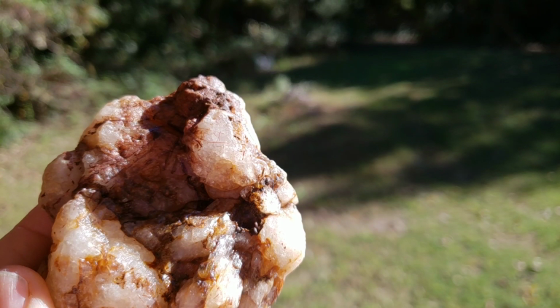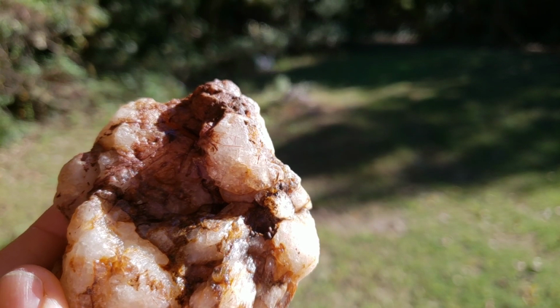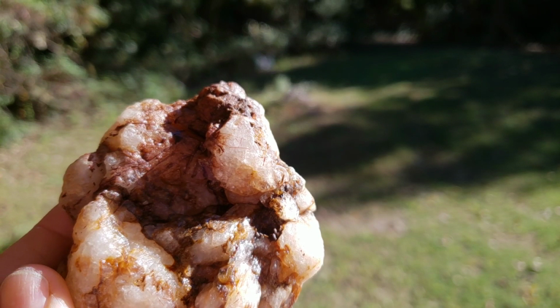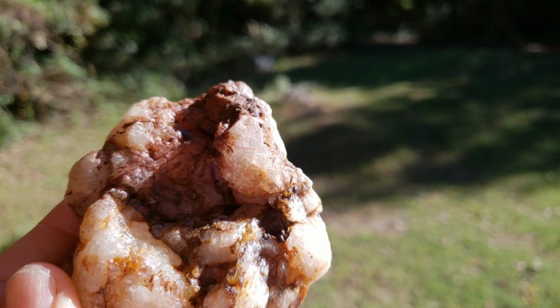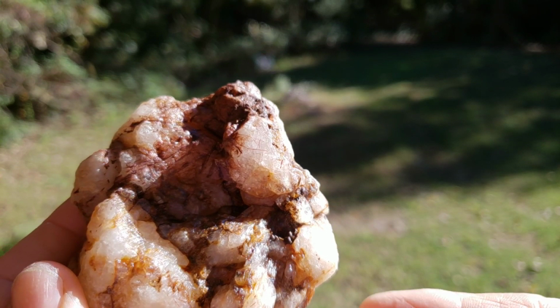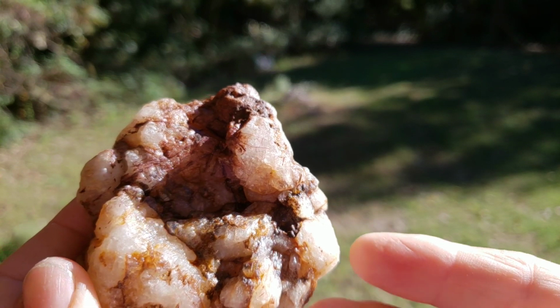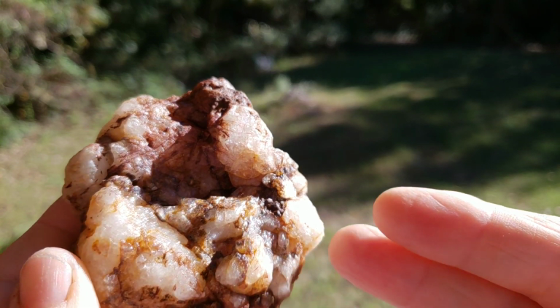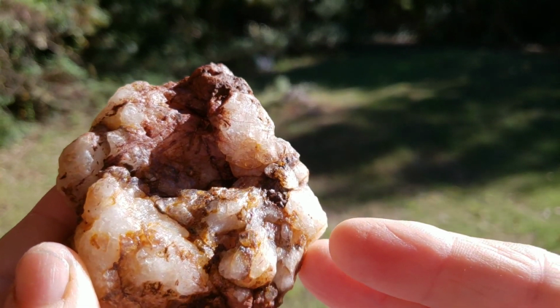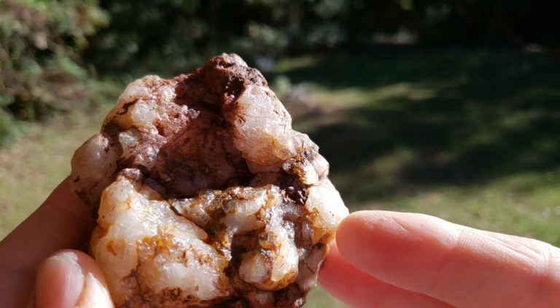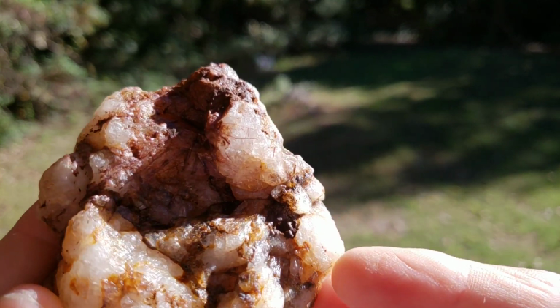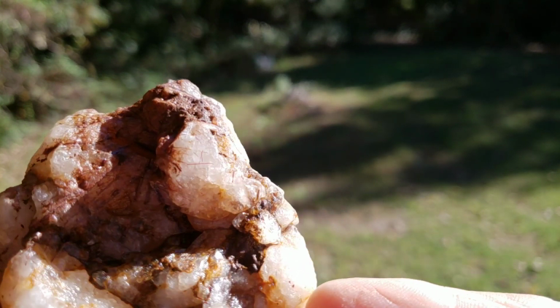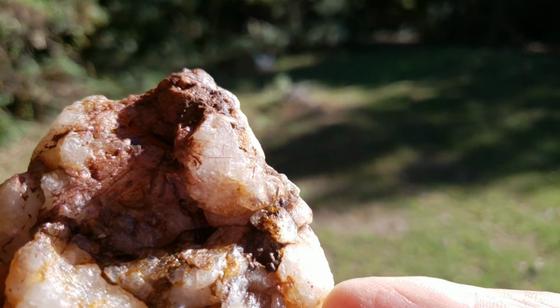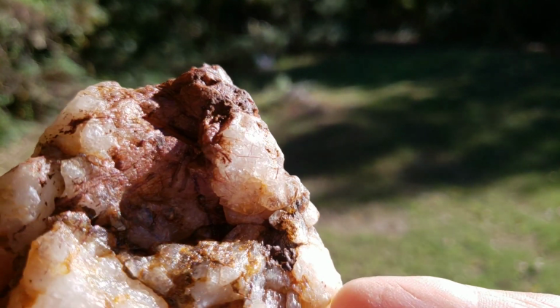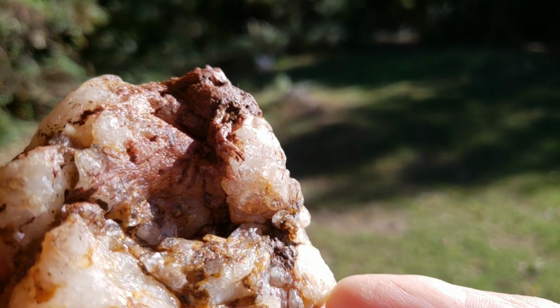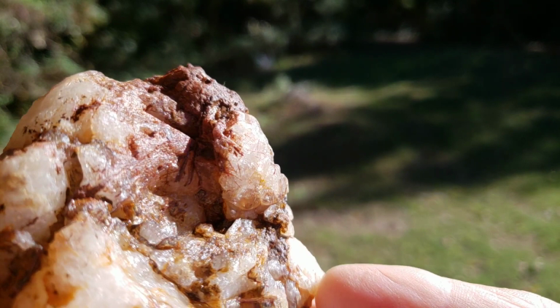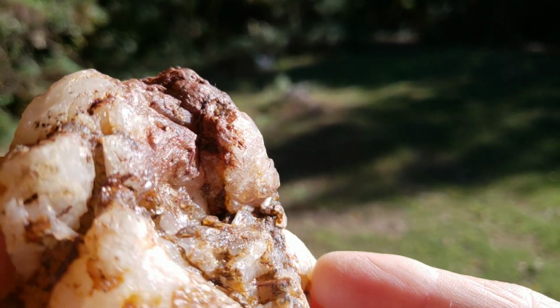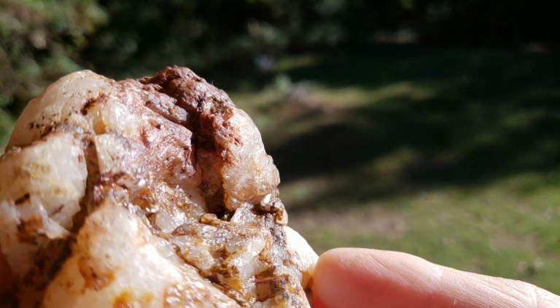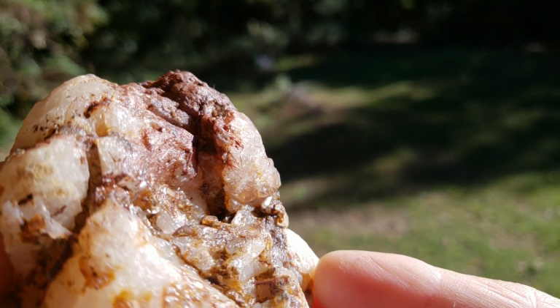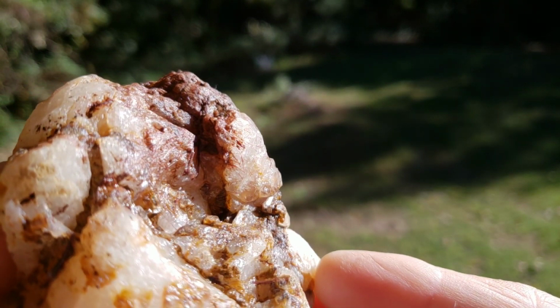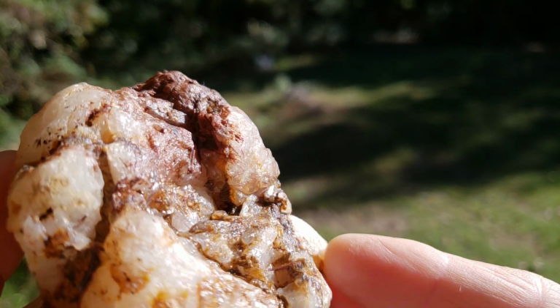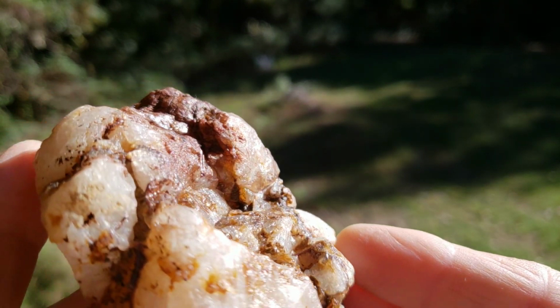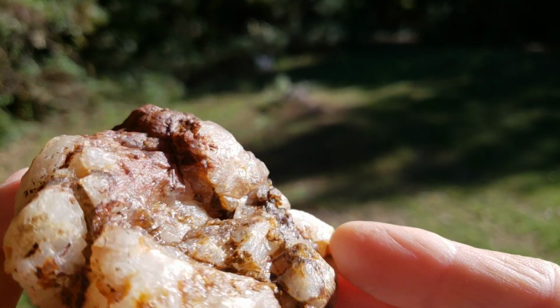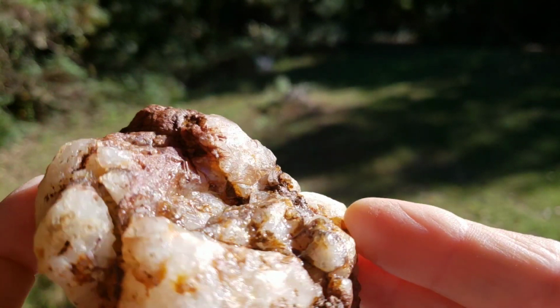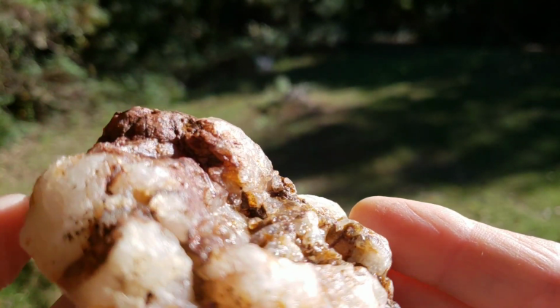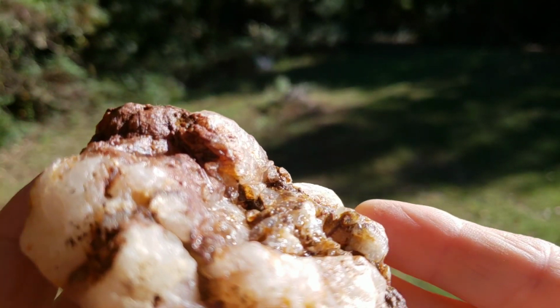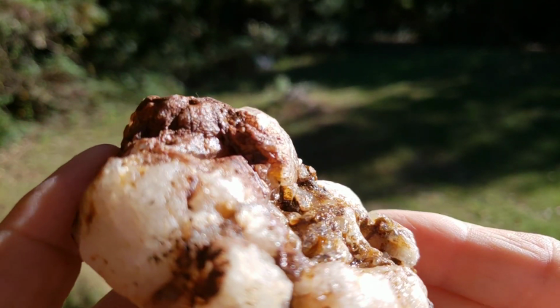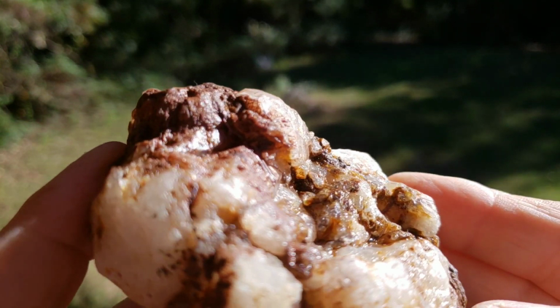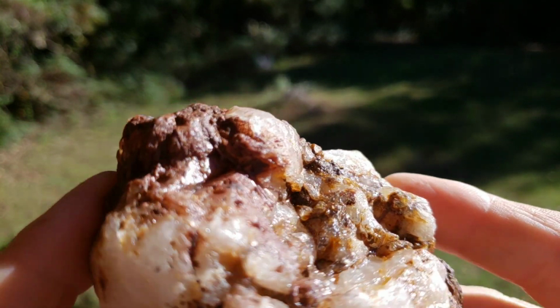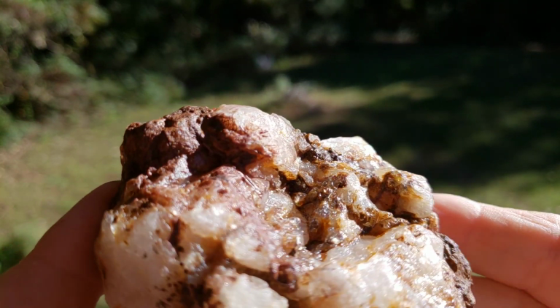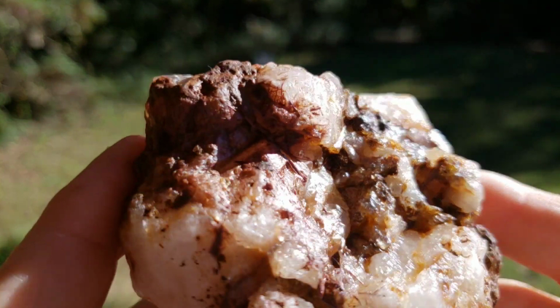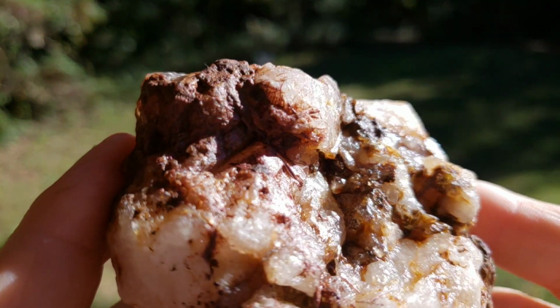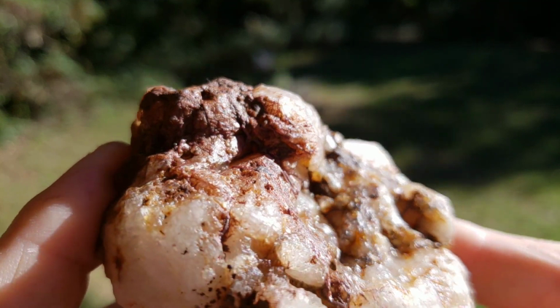Hi there, it's CJ and Kay from Gypsum Moon Mine near Charlotte, North Carolina, and we're back to show you some more of the awesome crystals and minerals that we've dug here.